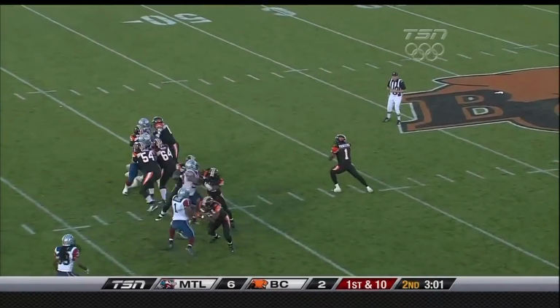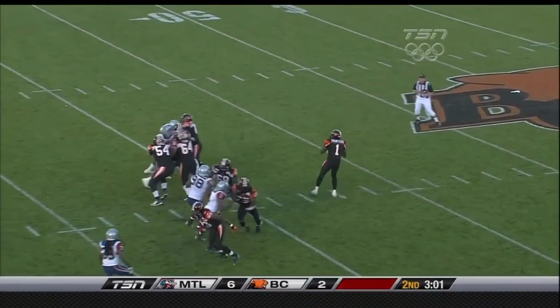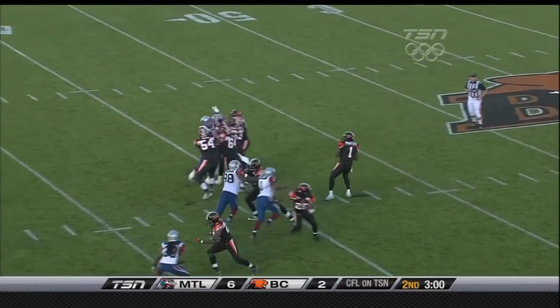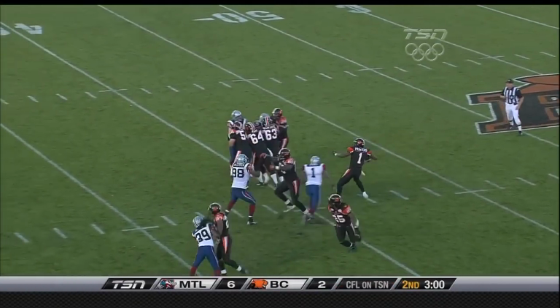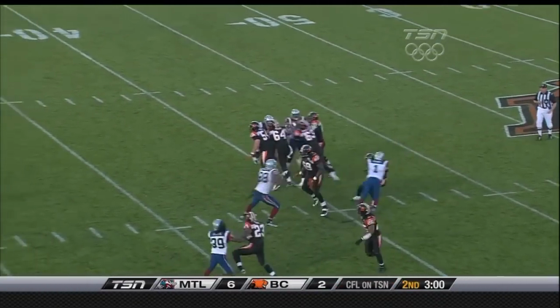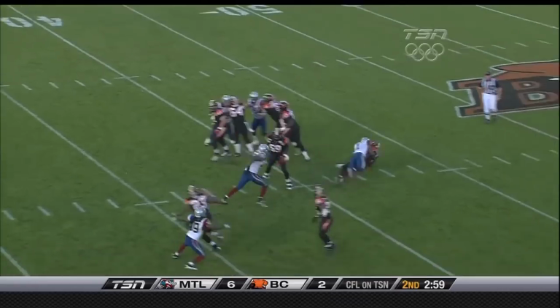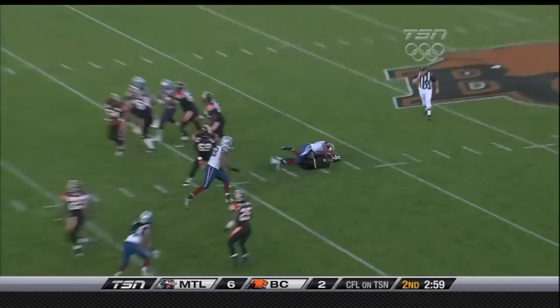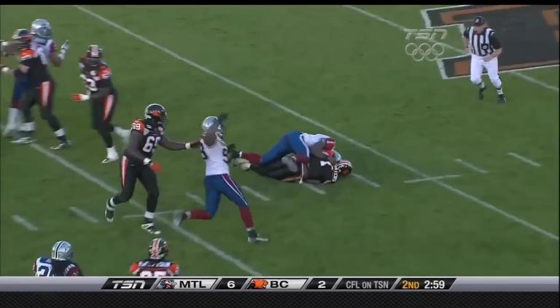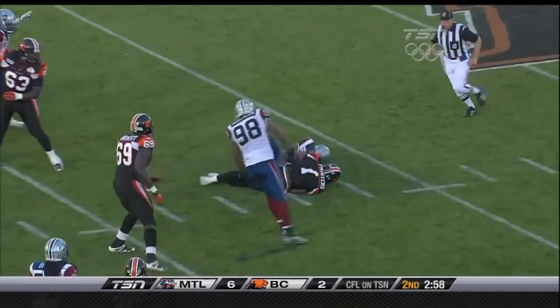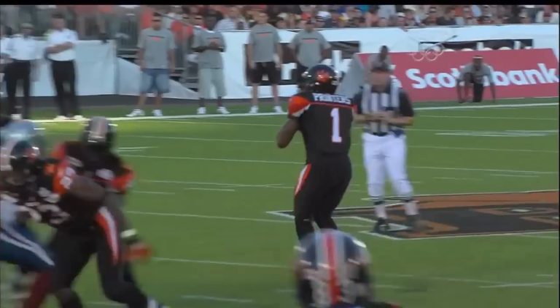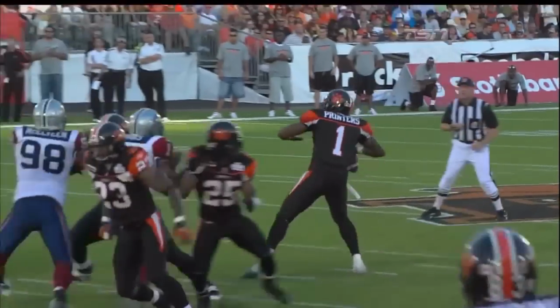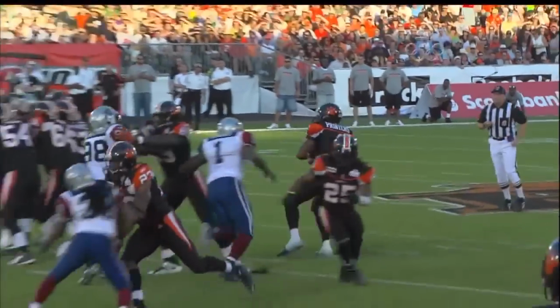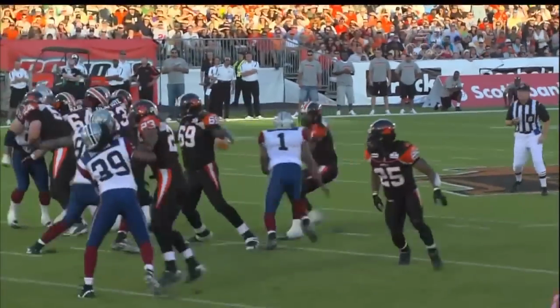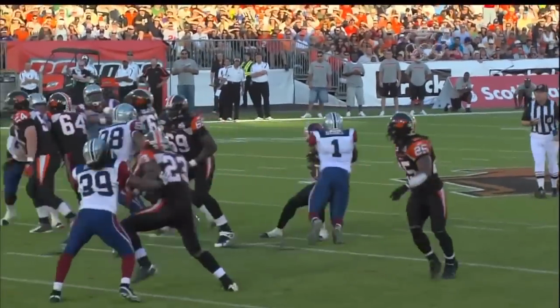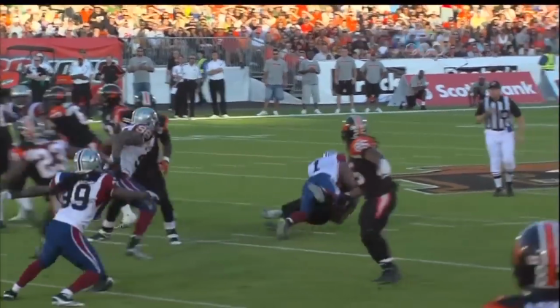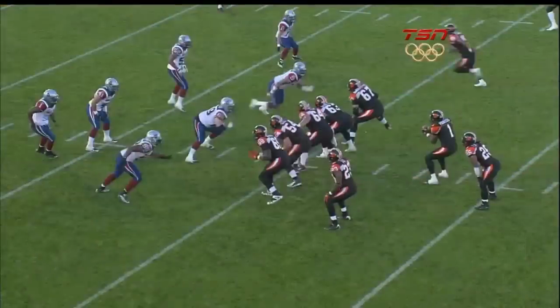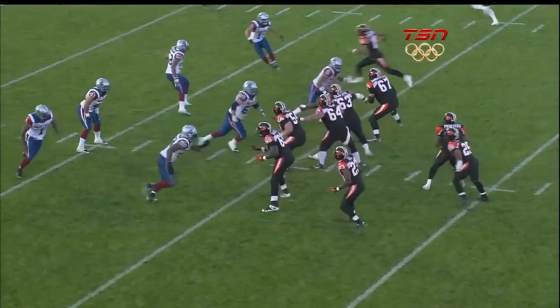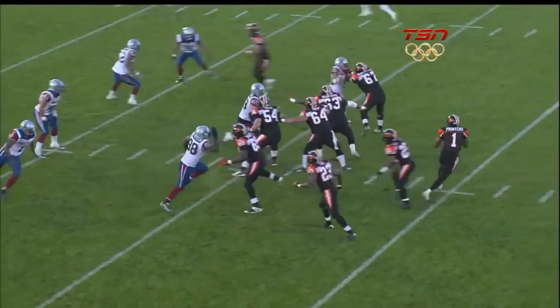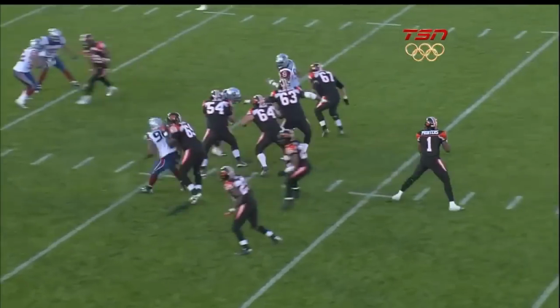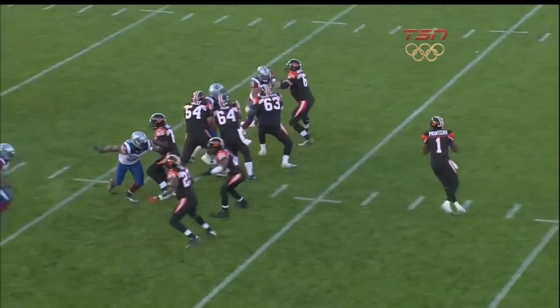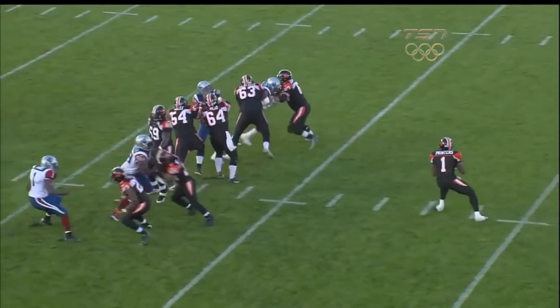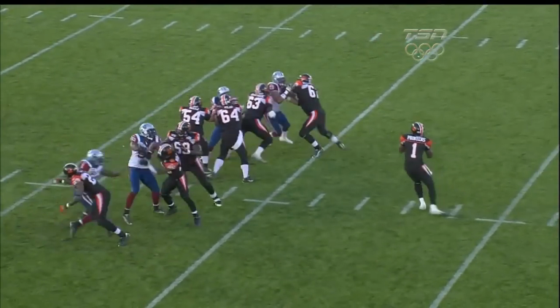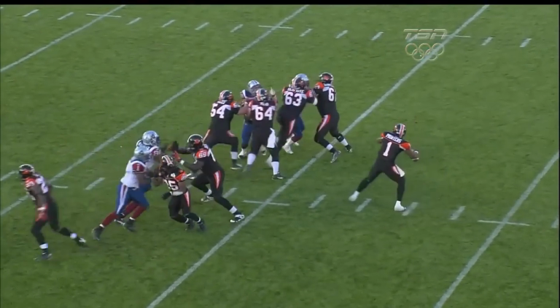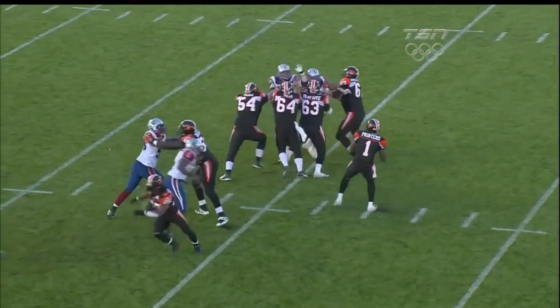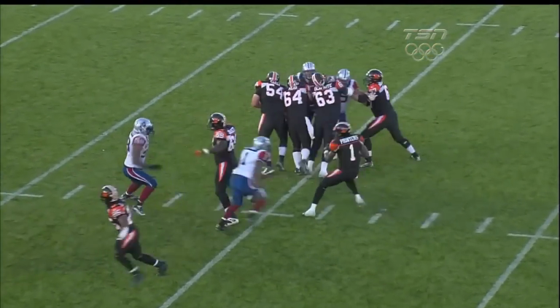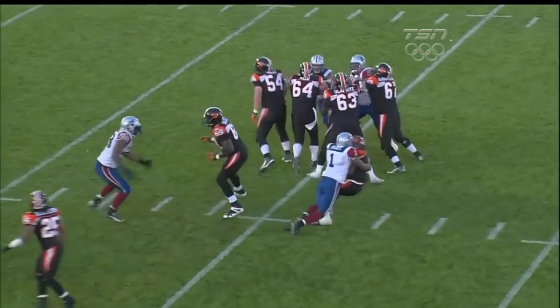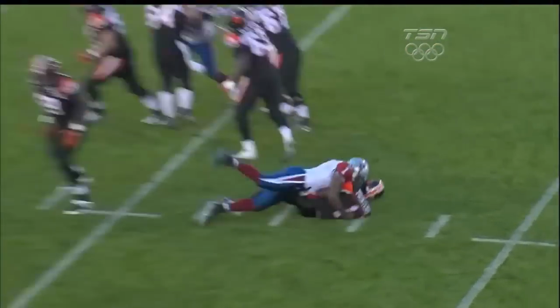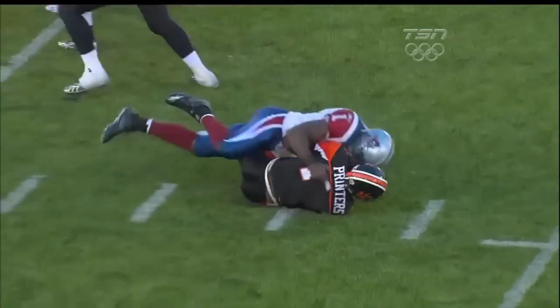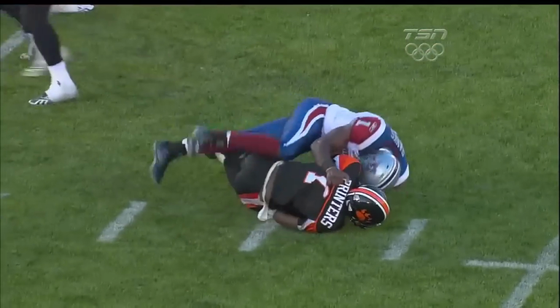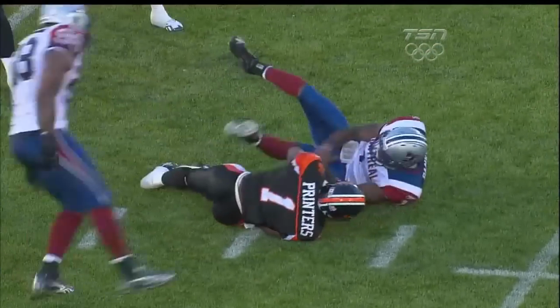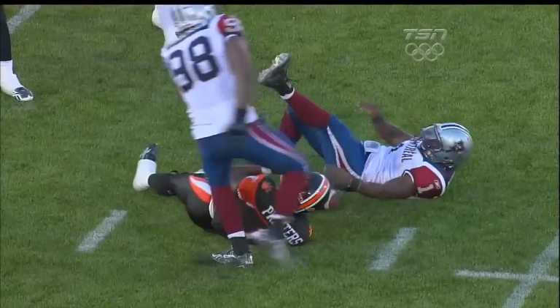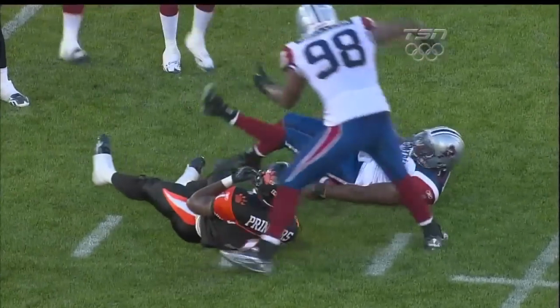The shortest distance to the quarterback is a straight line — Aaron Hunt knows that as he brings Calvillo down. First down for the Lions. Printers looks to go to the end zone but he is sacked by John Banks as he looked to step up. John Banks, the linebacker, slipped in to register the sack.